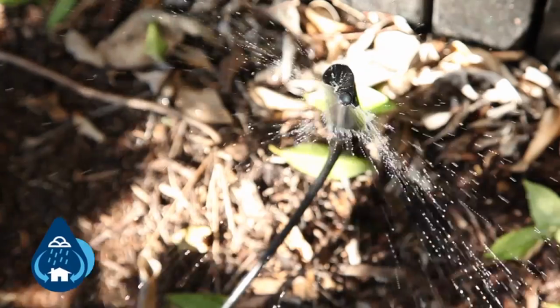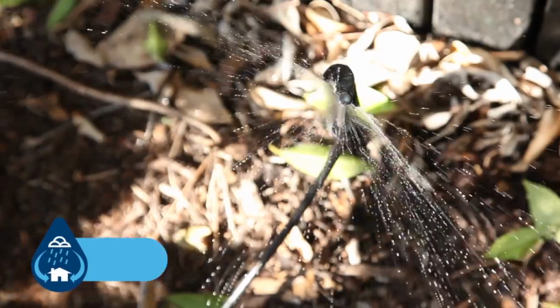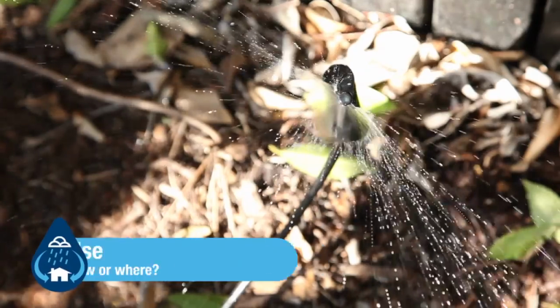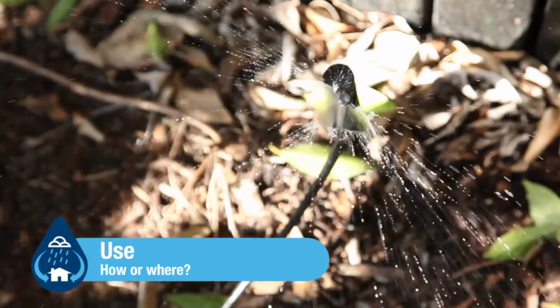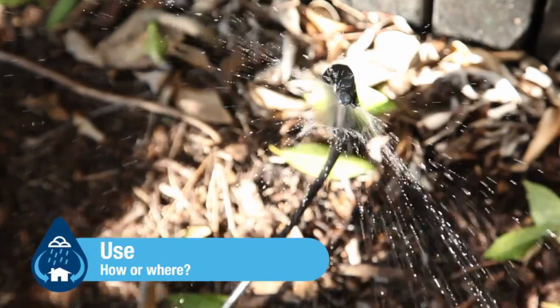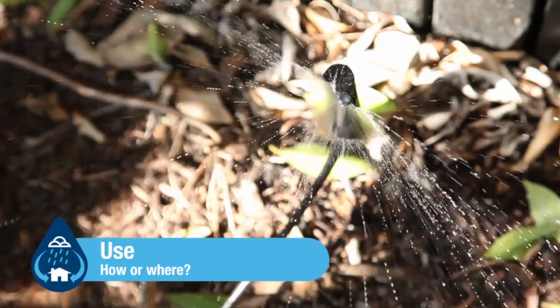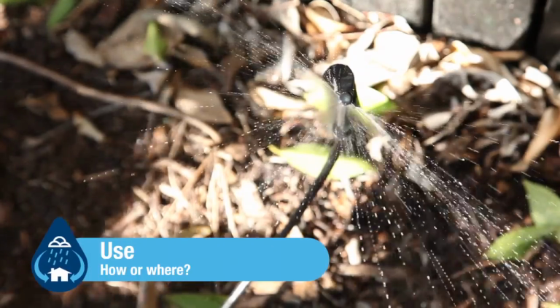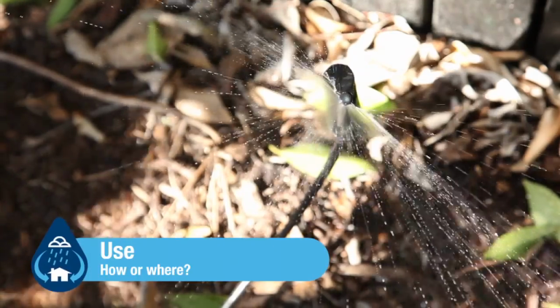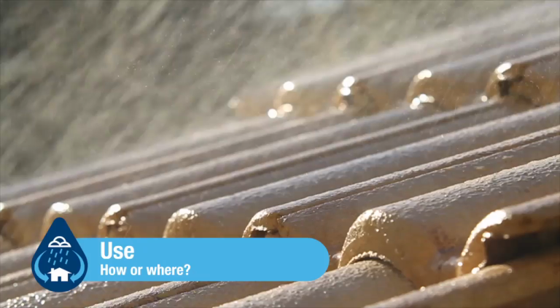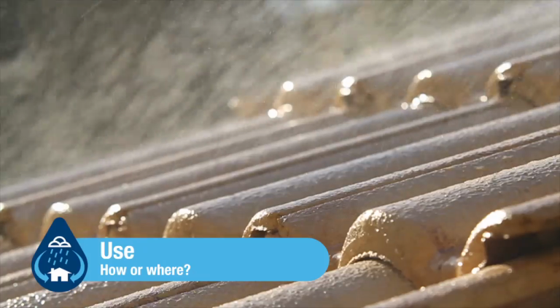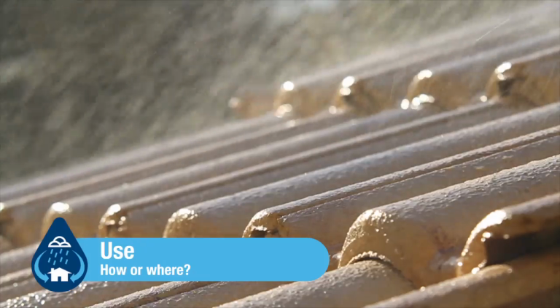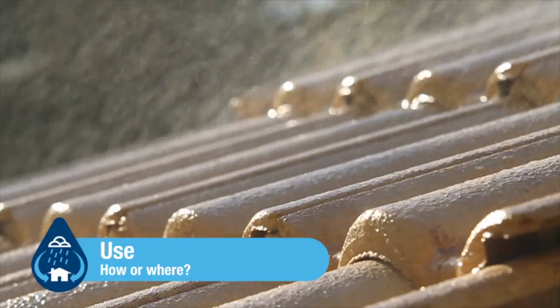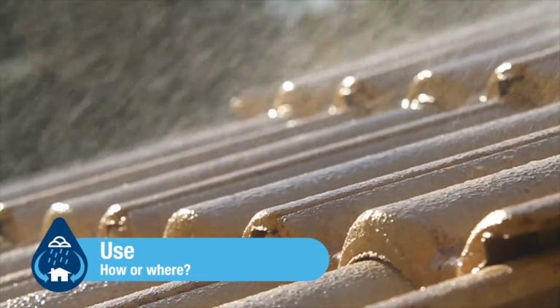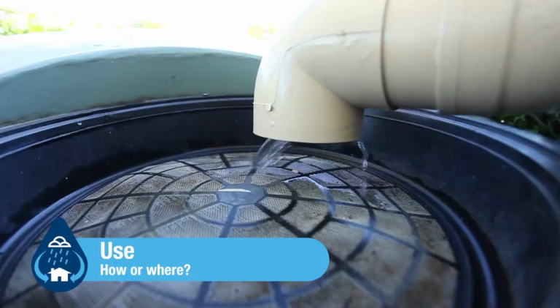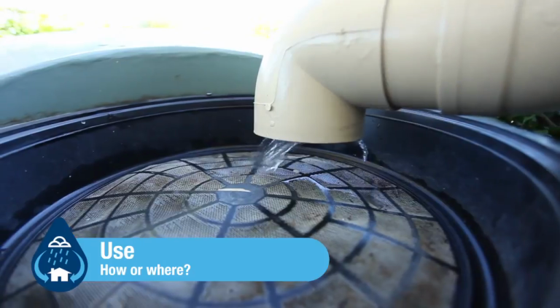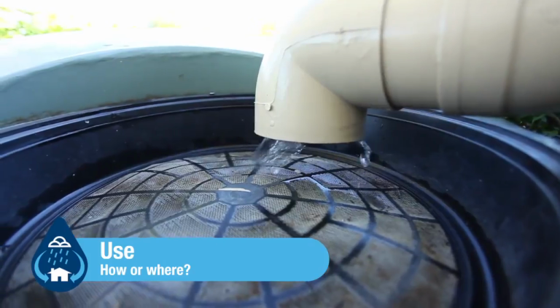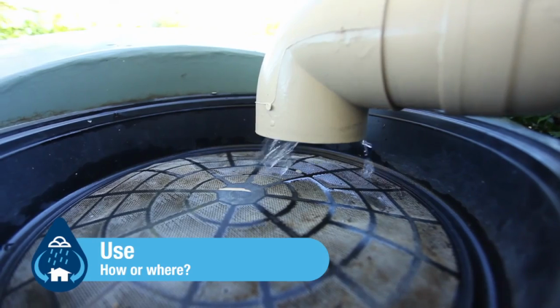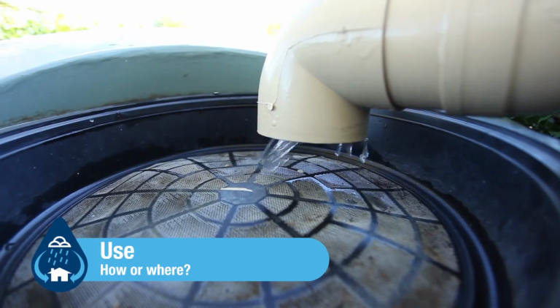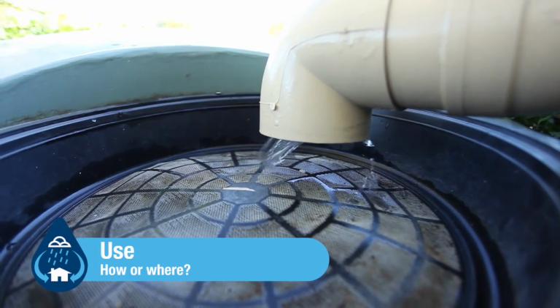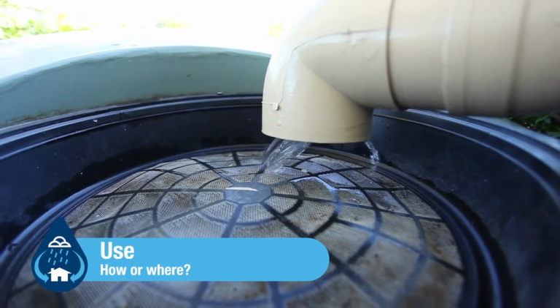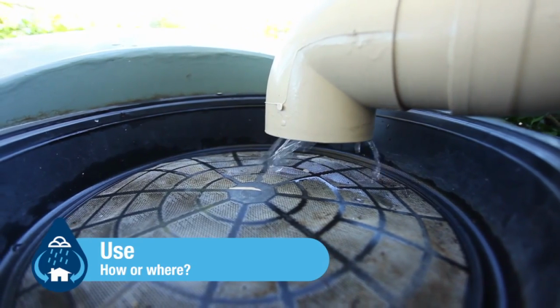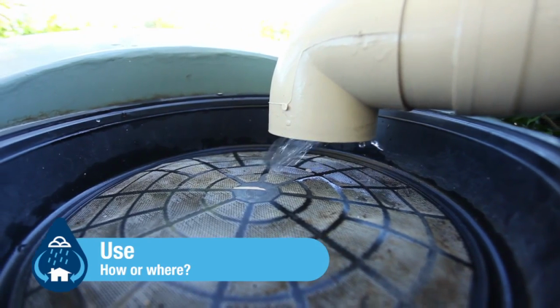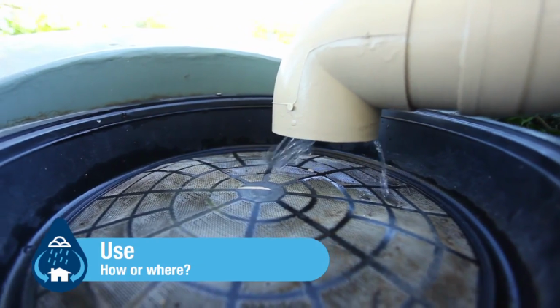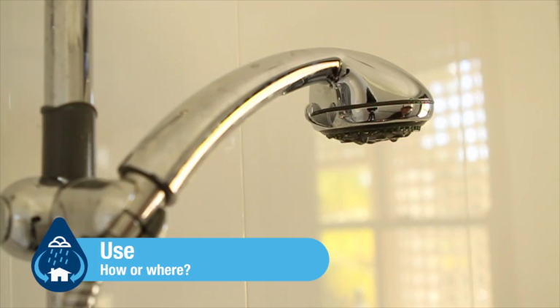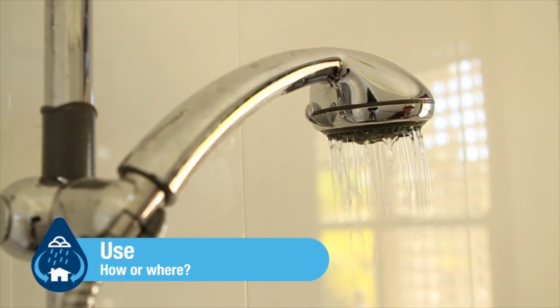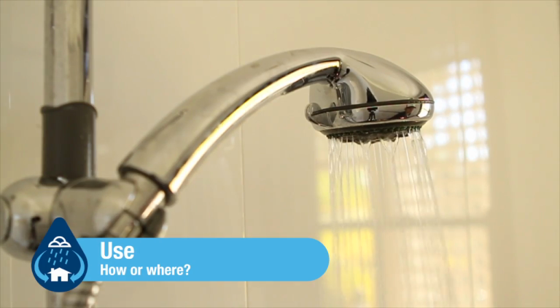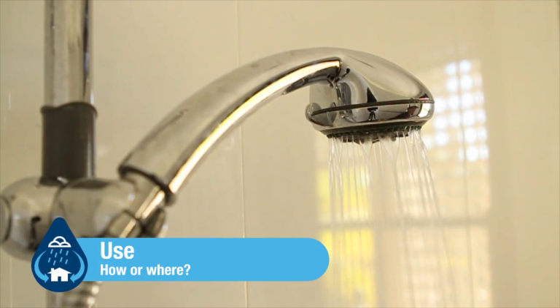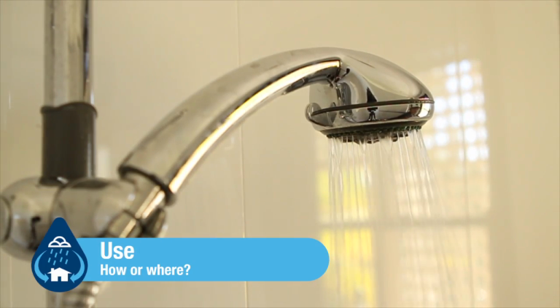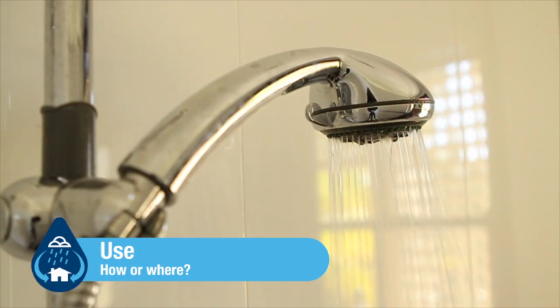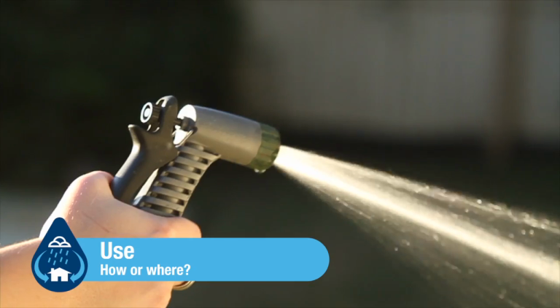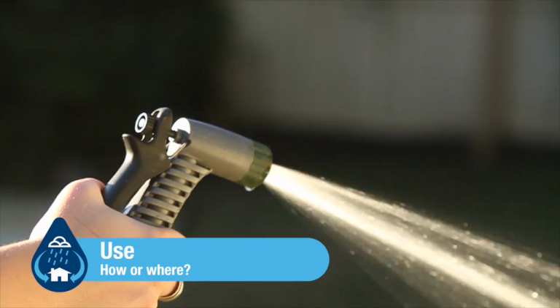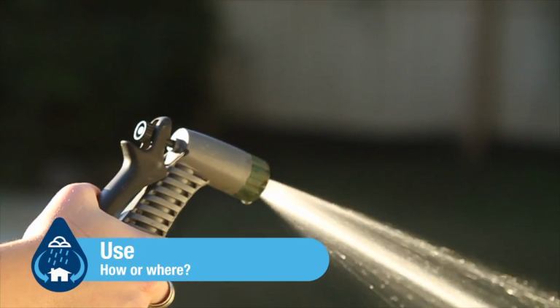How or where. Rainwater that is collected from roofs and stored appropriately represents a sustainable source of water, ideal for use inside and outside the home.